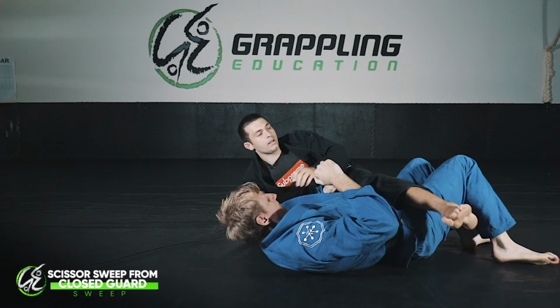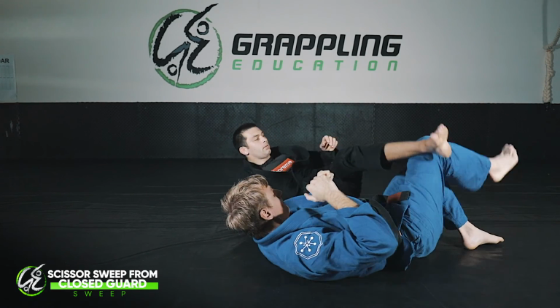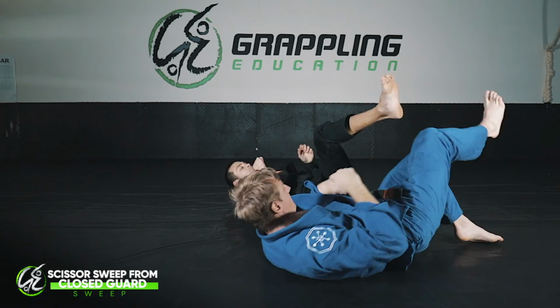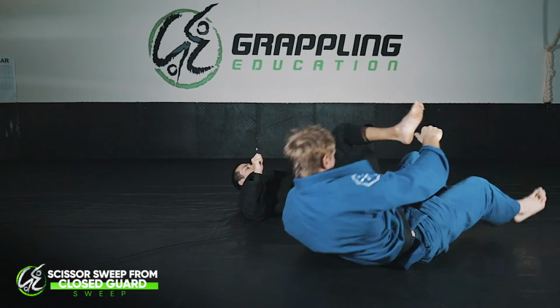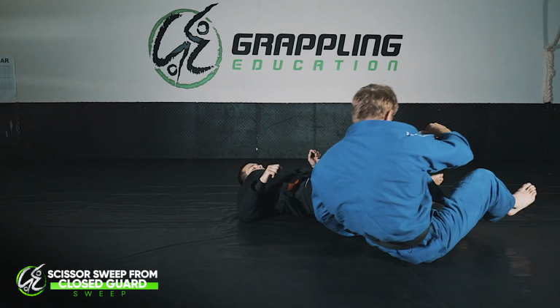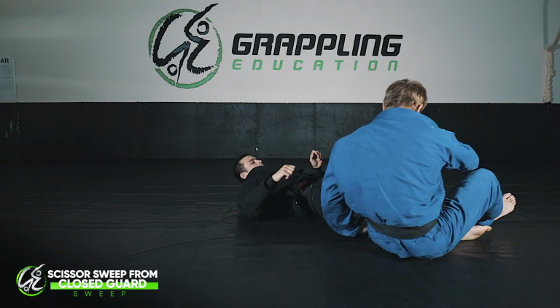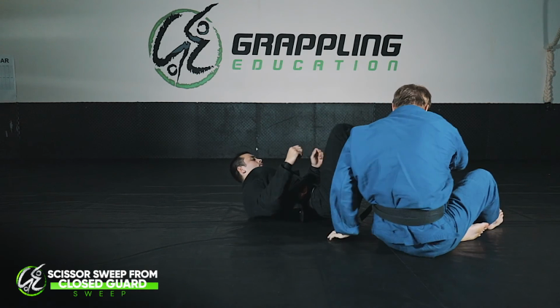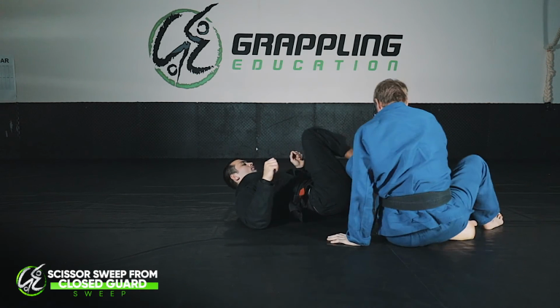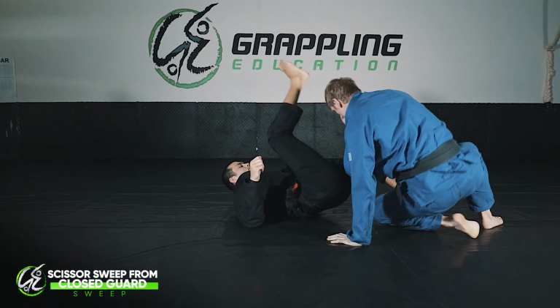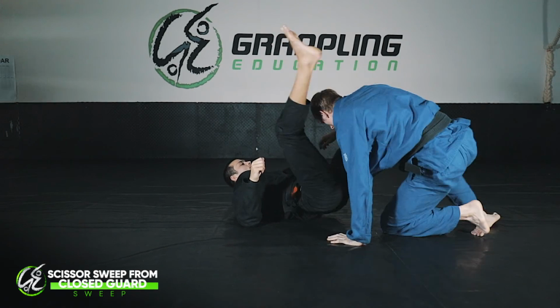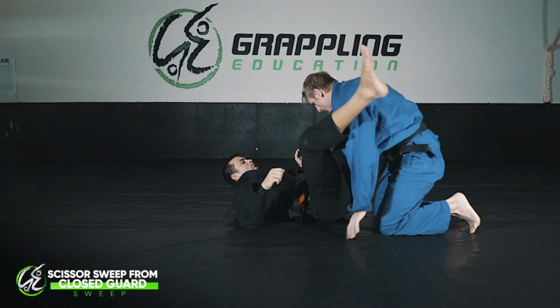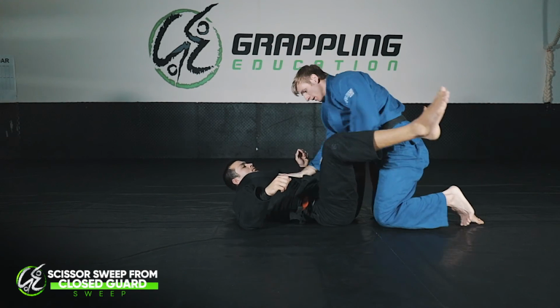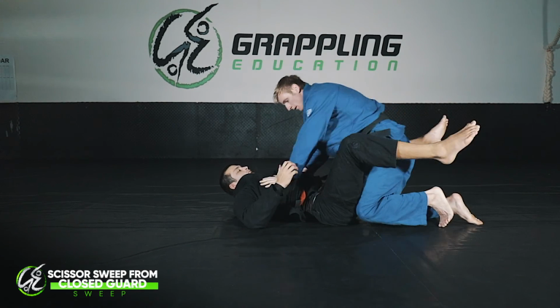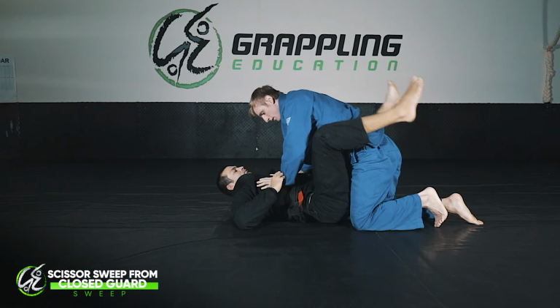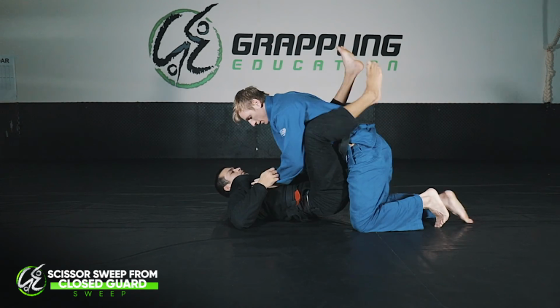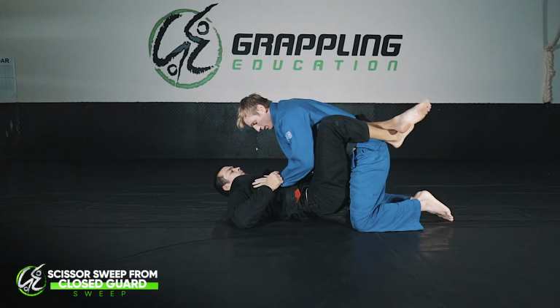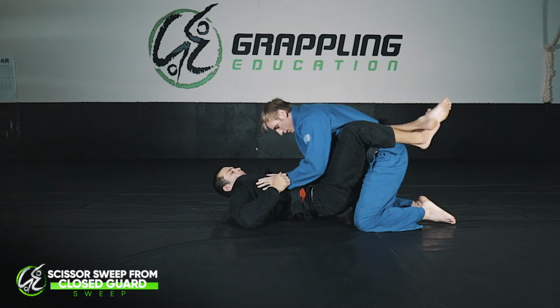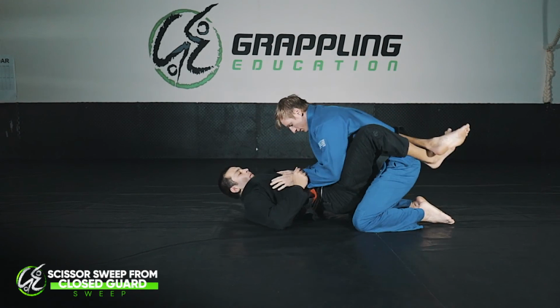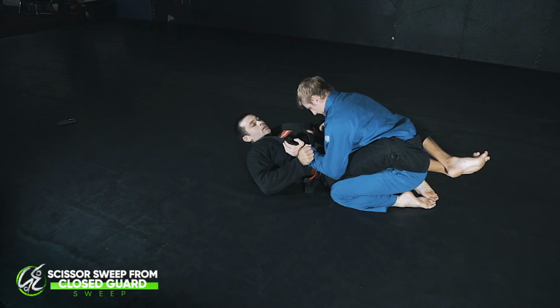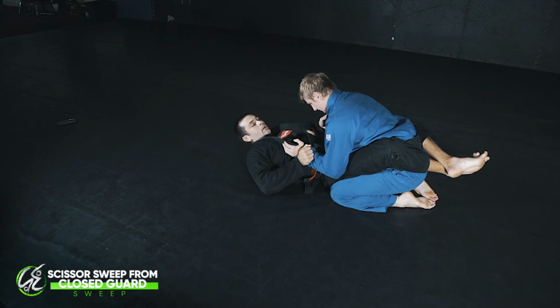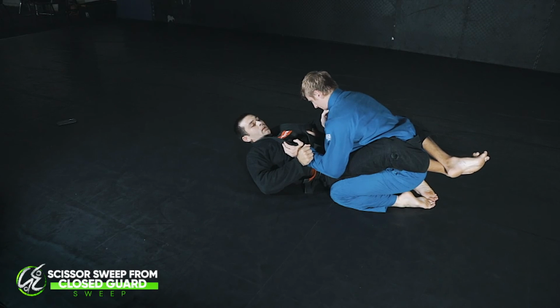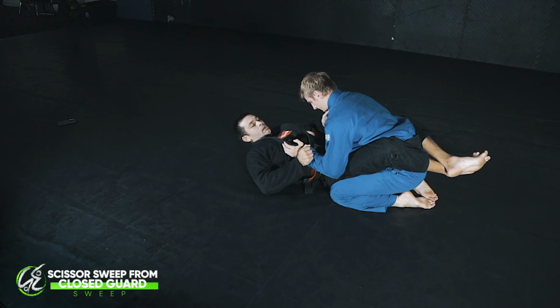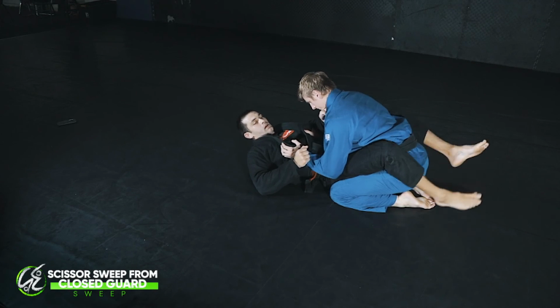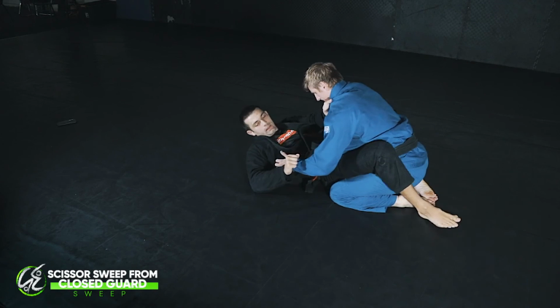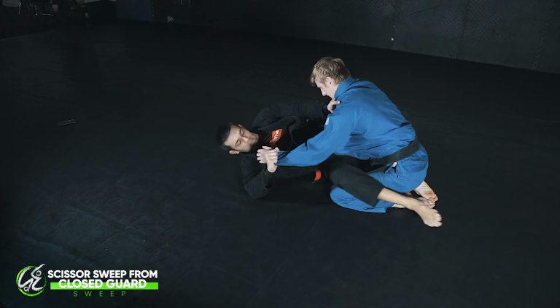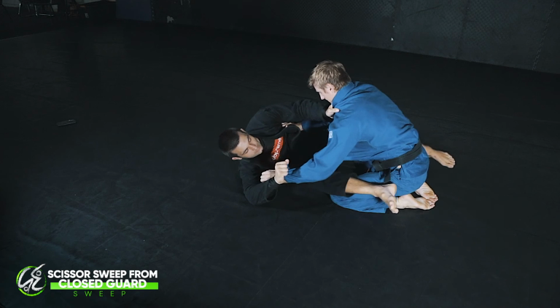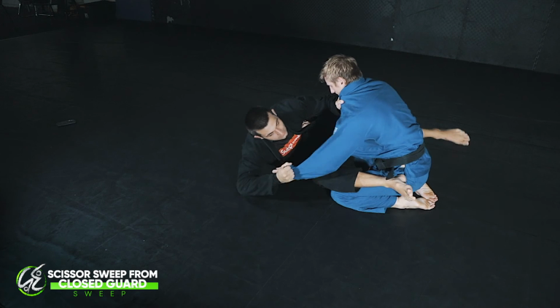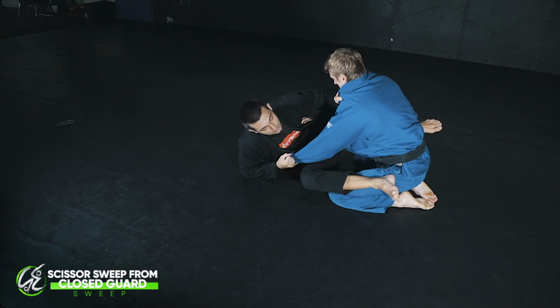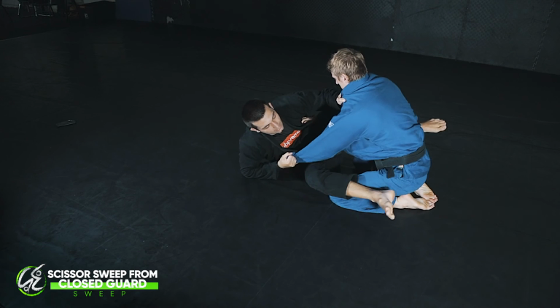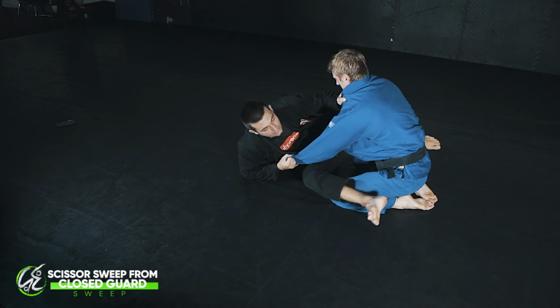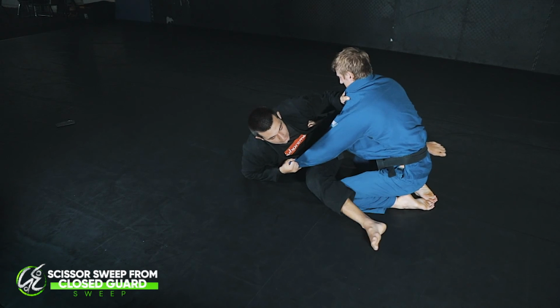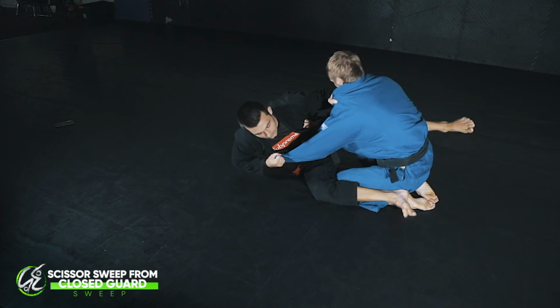One more time at real speed: sit up, hips, knee on the chest.